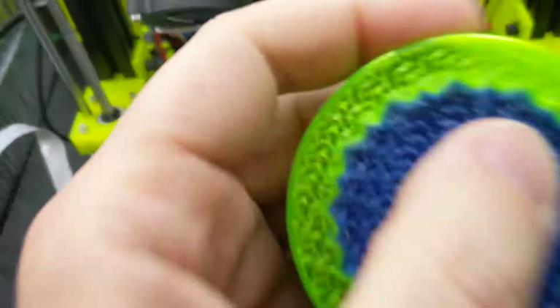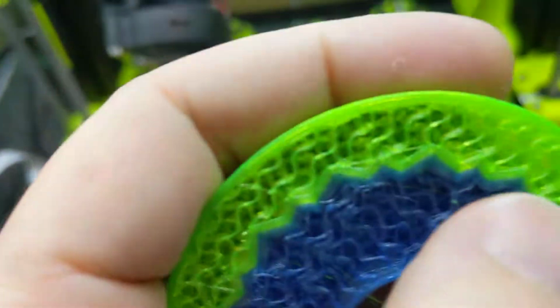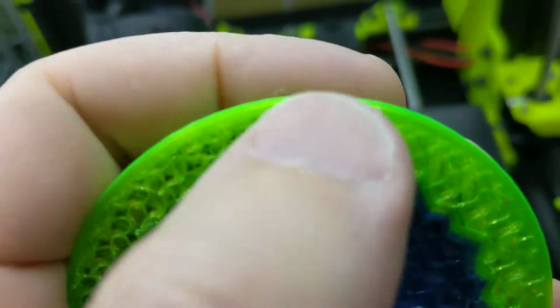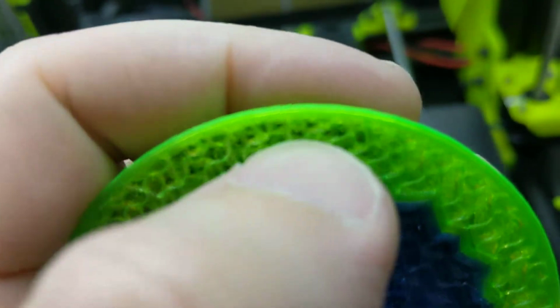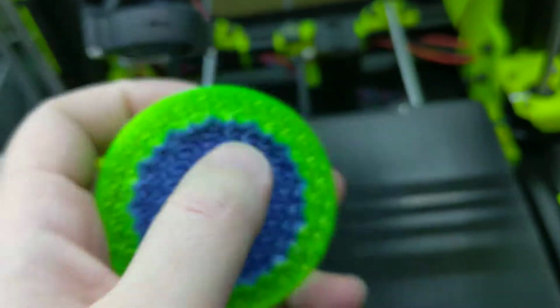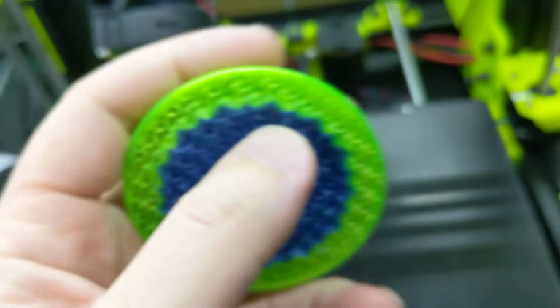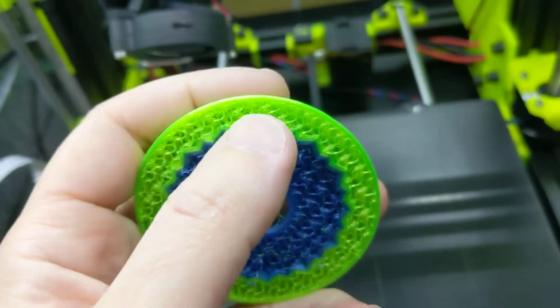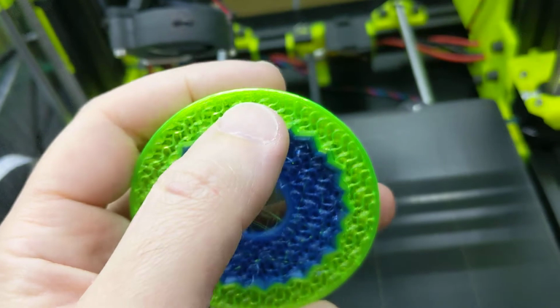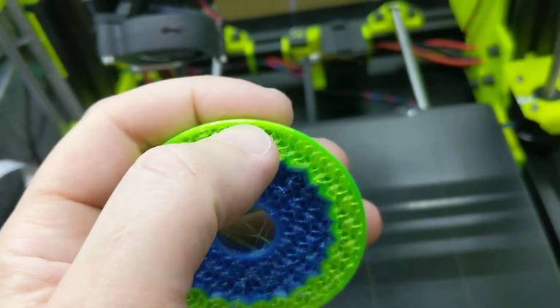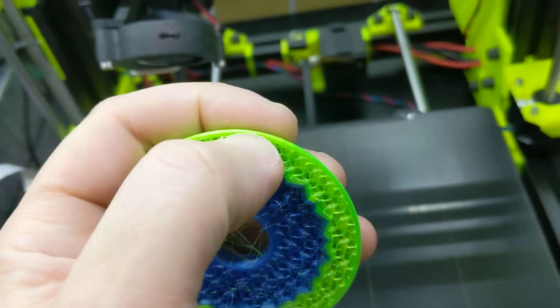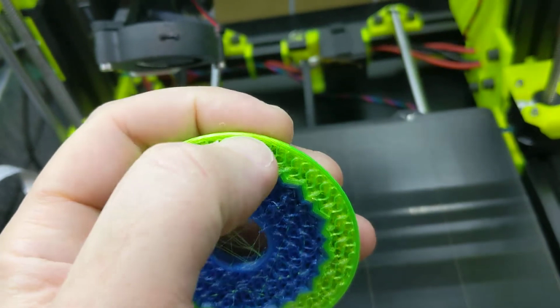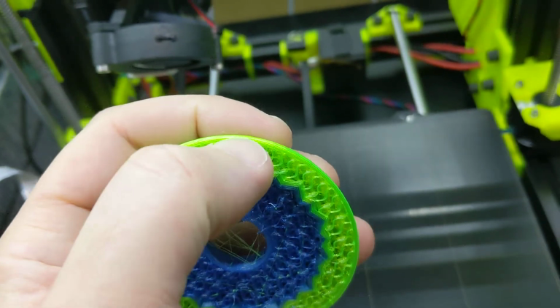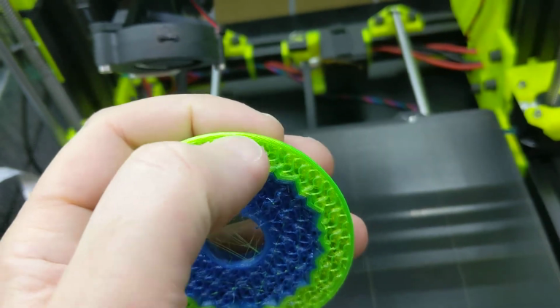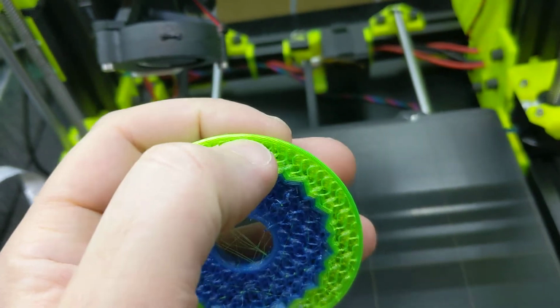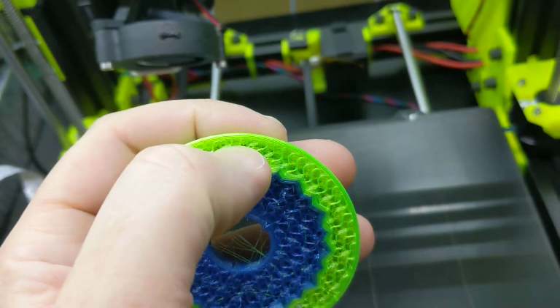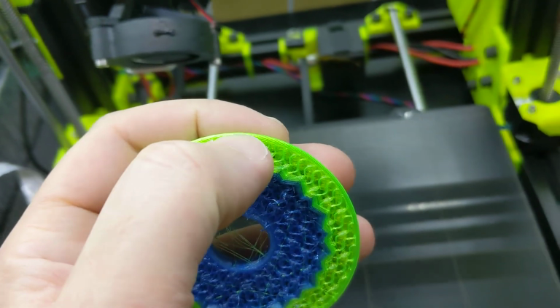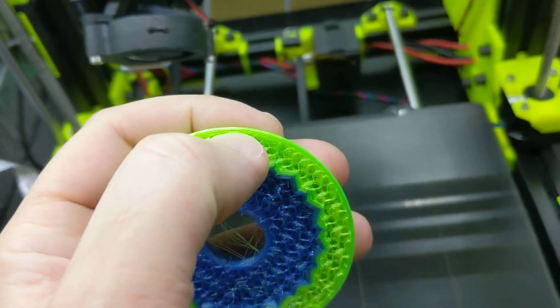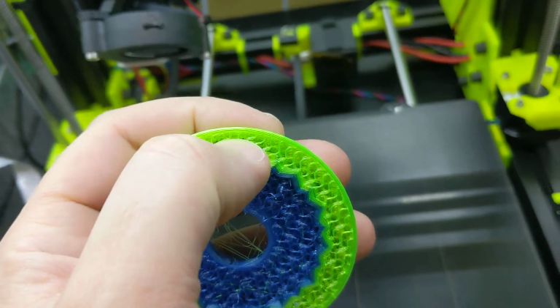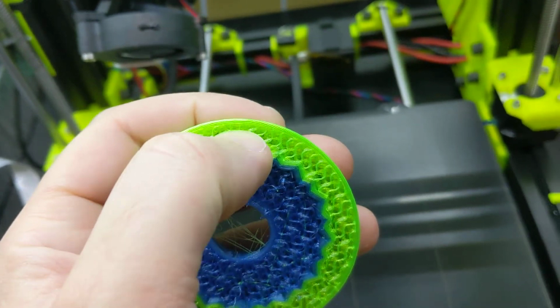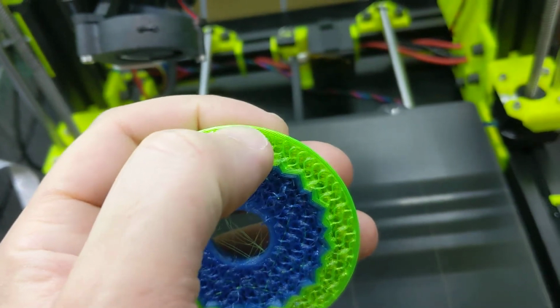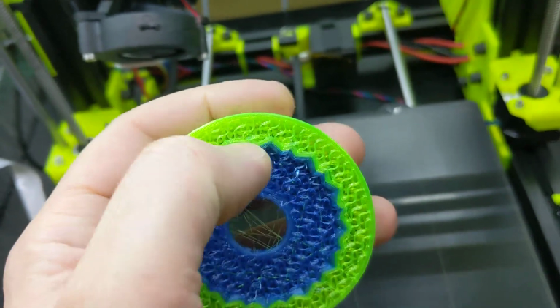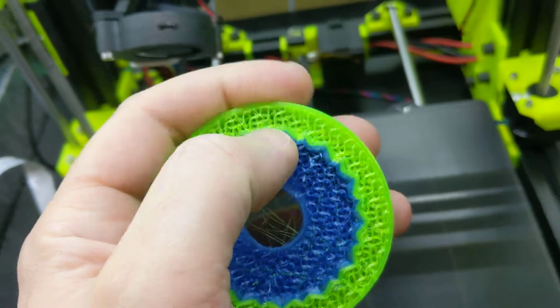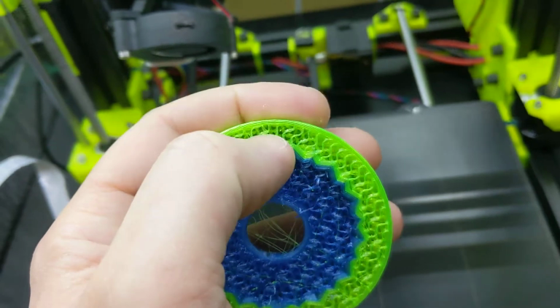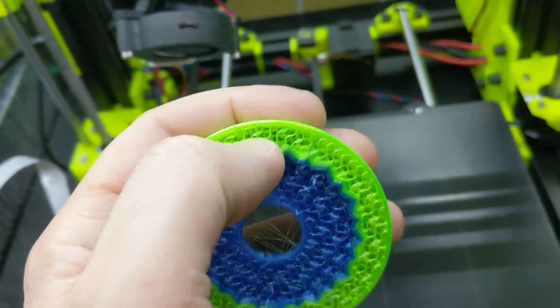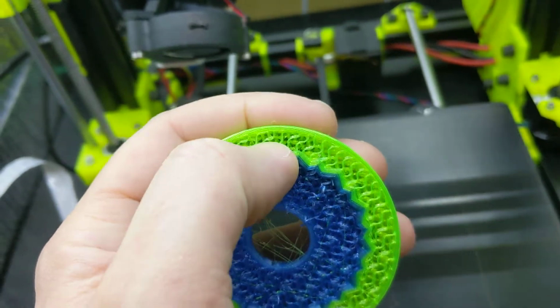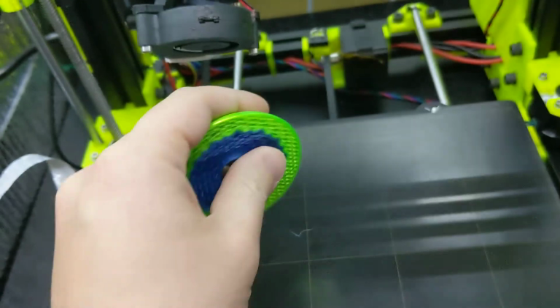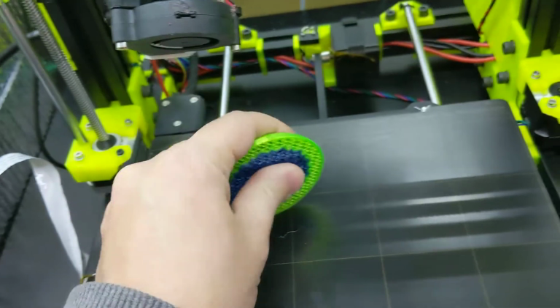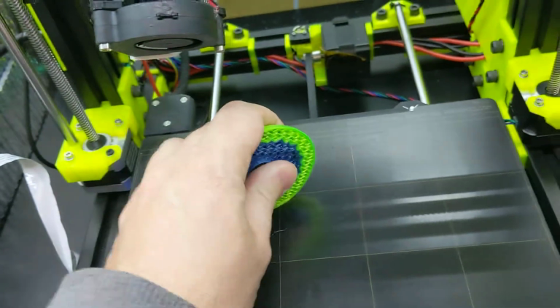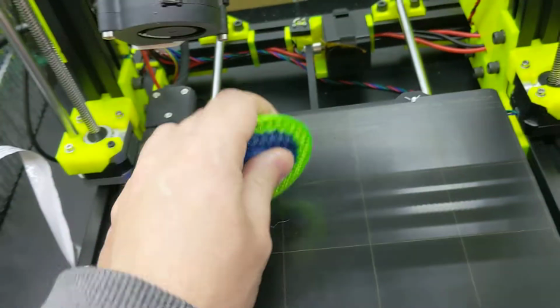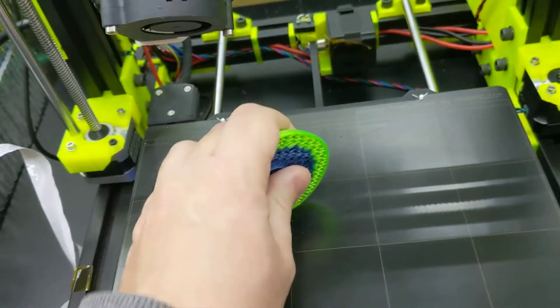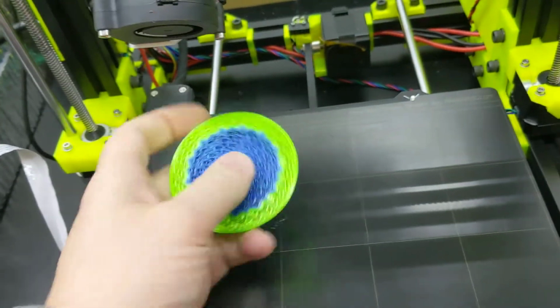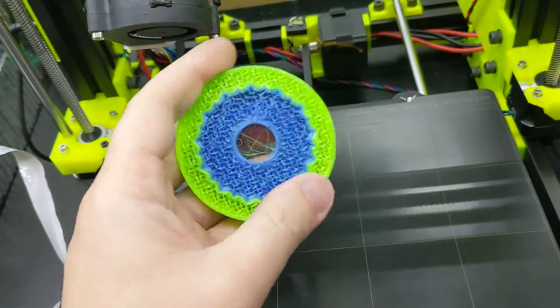This just has four perimeters, because it was just a test. For the next one, I think I'm going to increase the perimeters considerably and also increase the infill, and we'll see how soft it is.